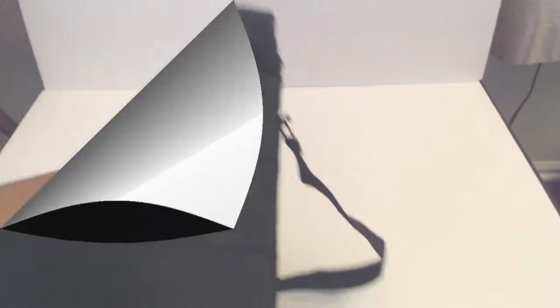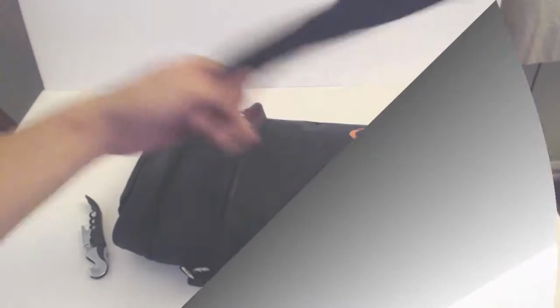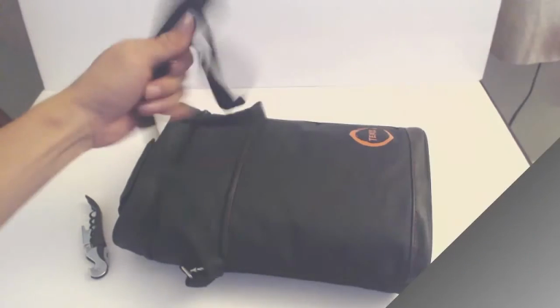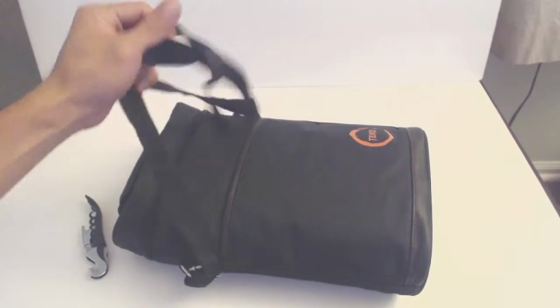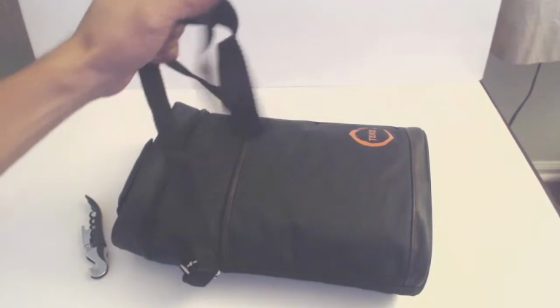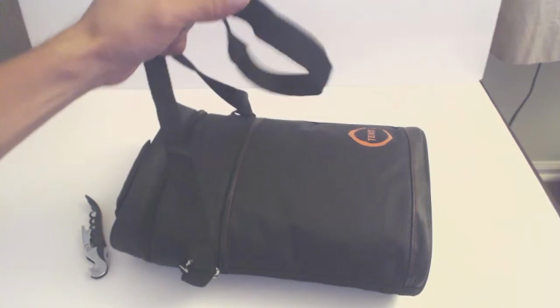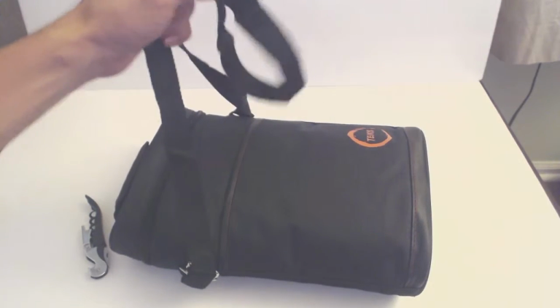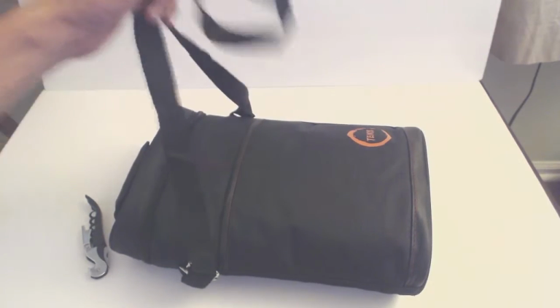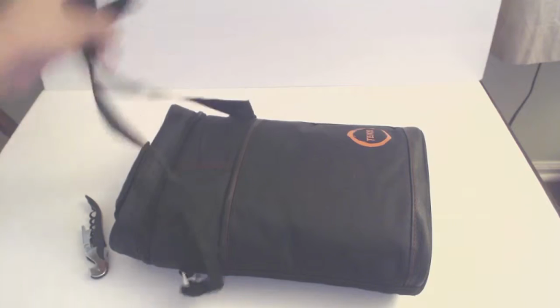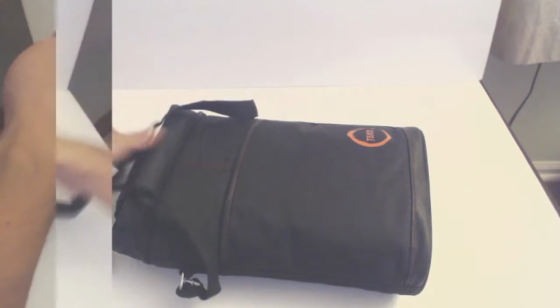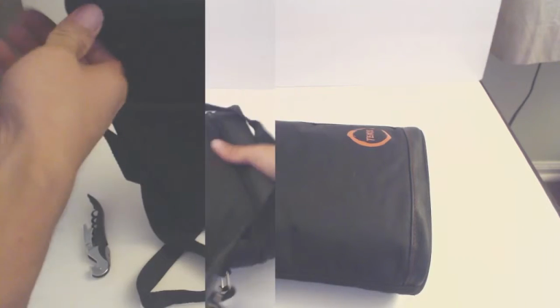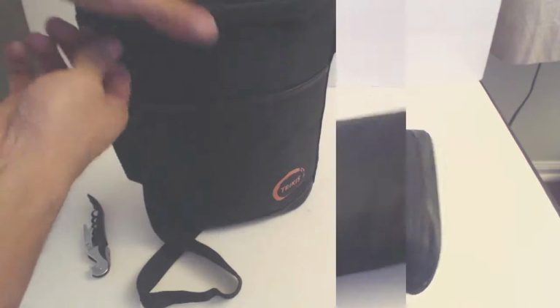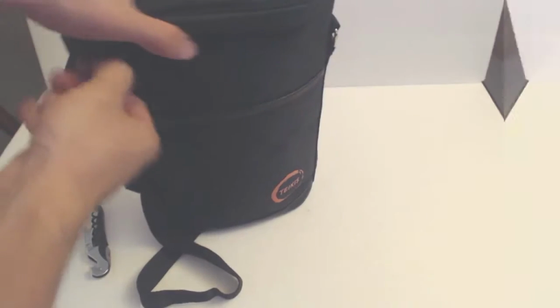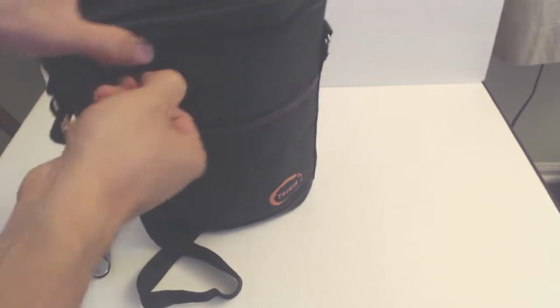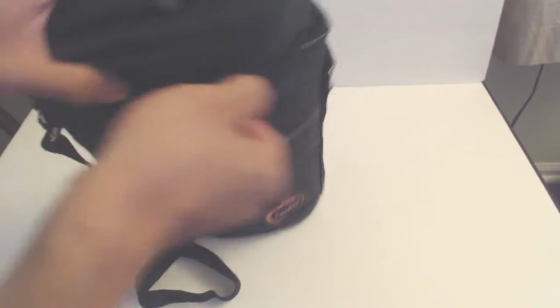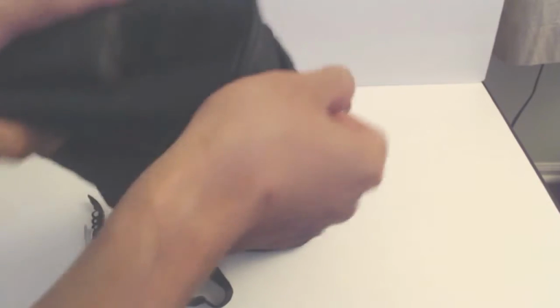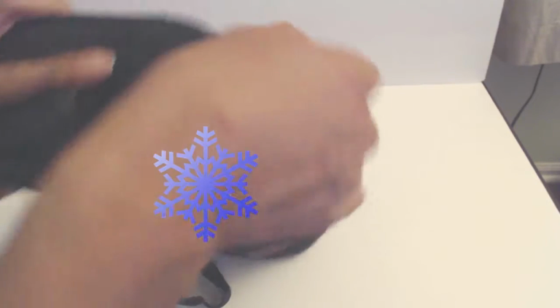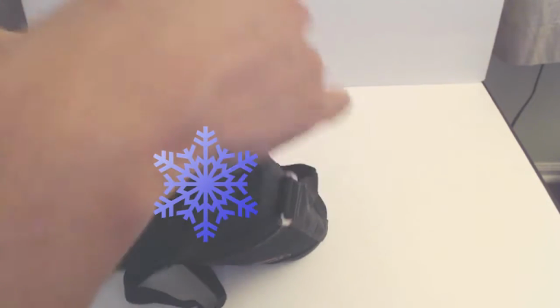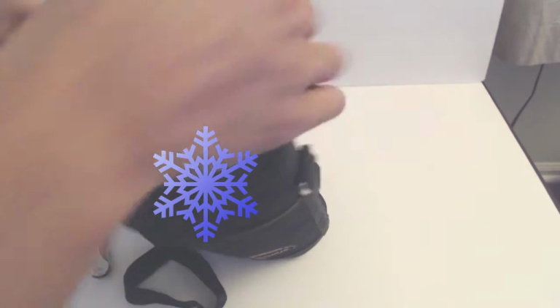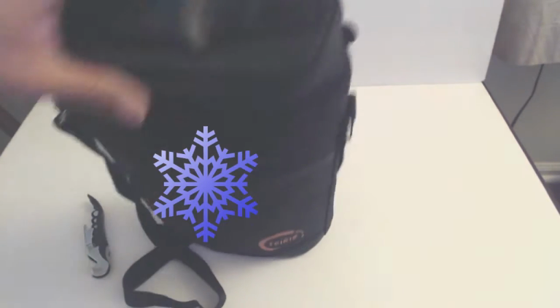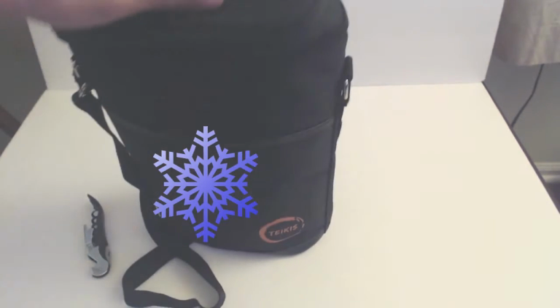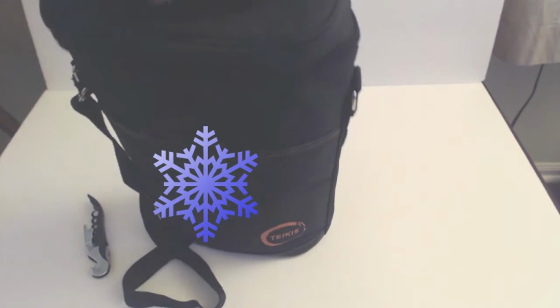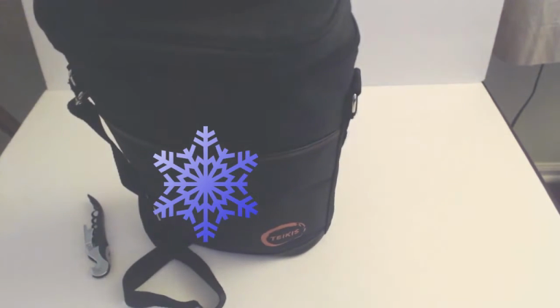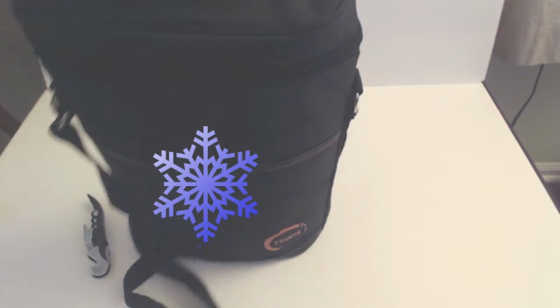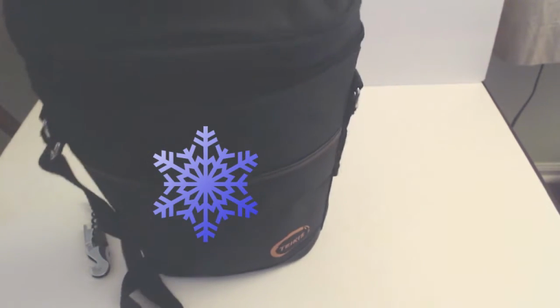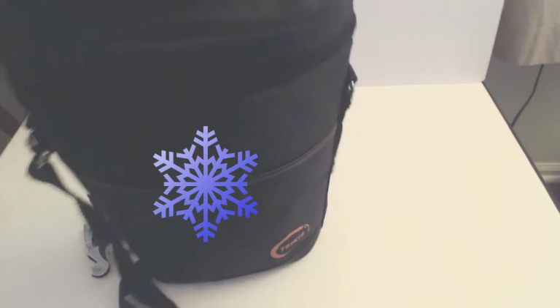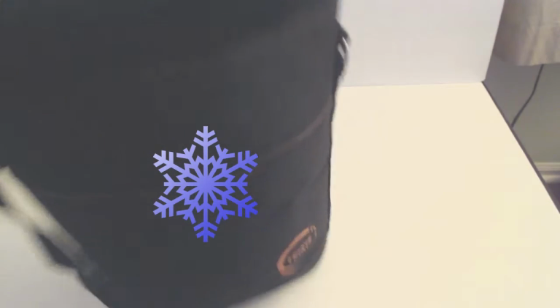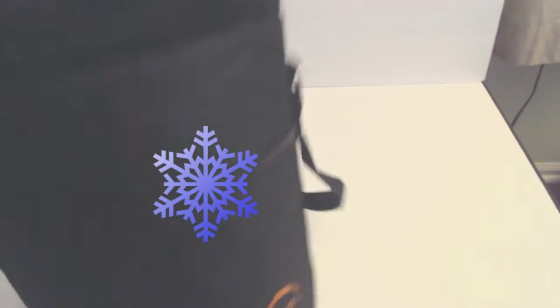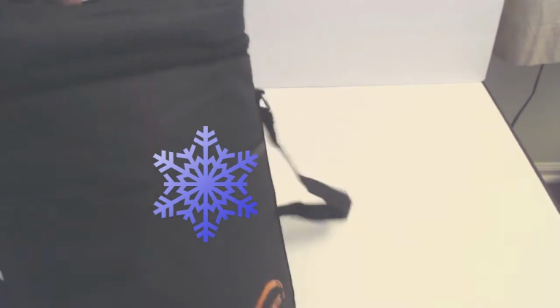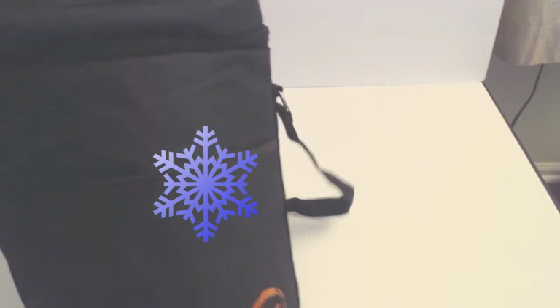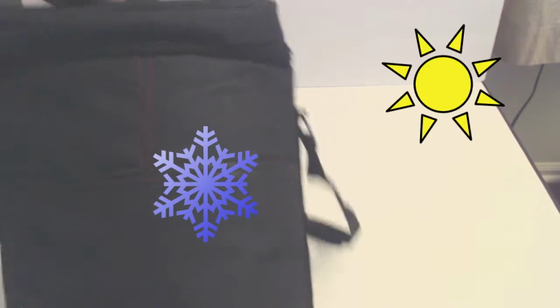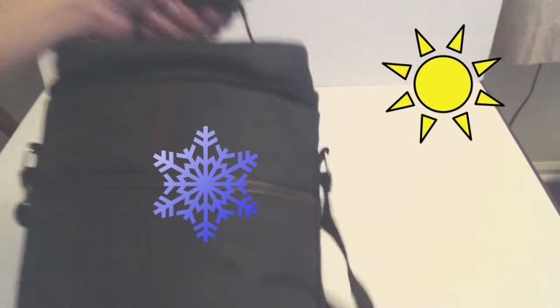There's also a shoulder strap to make it easier to transport your wine. This bag will keep your wines chilled and prevent them from heating up too much if you're taking them to a party or traveling on a hot day.